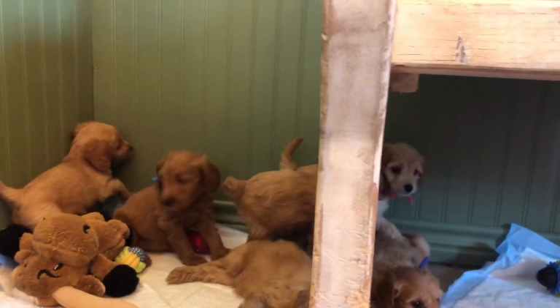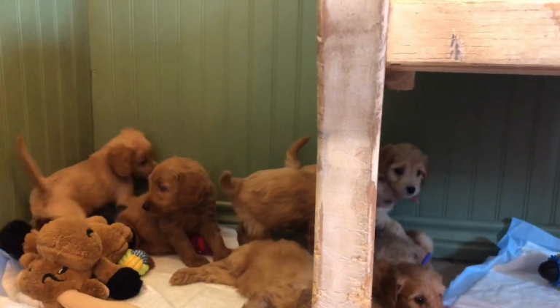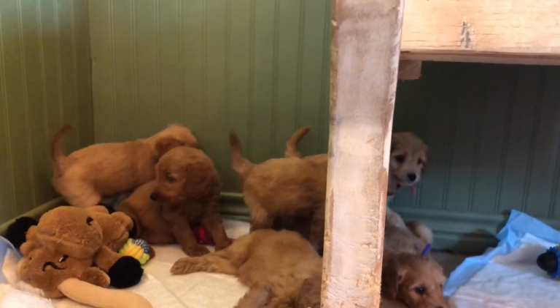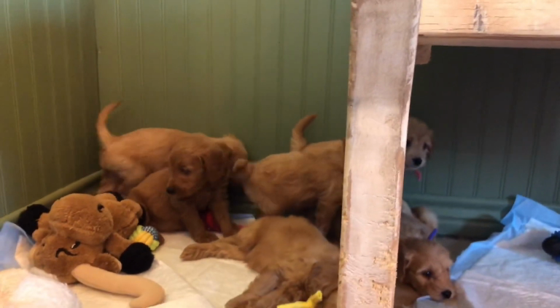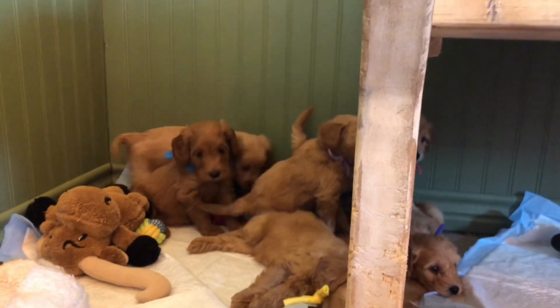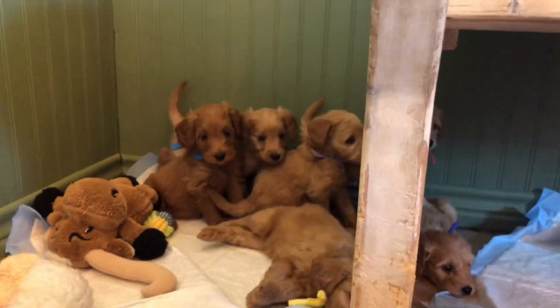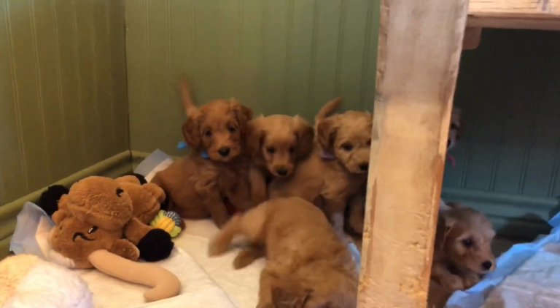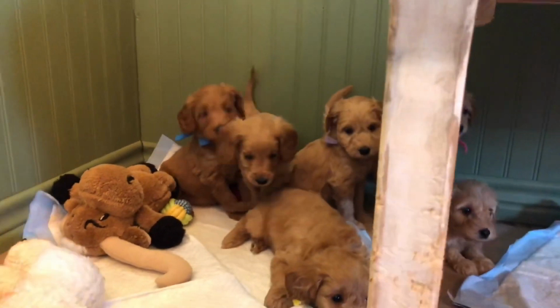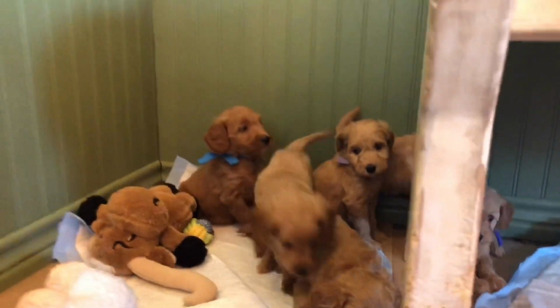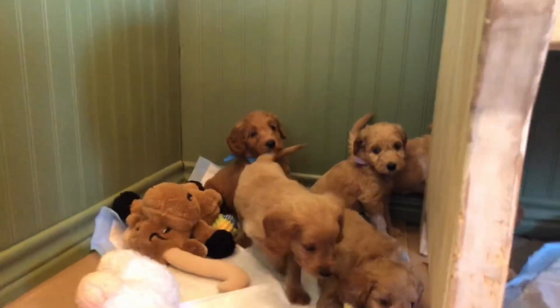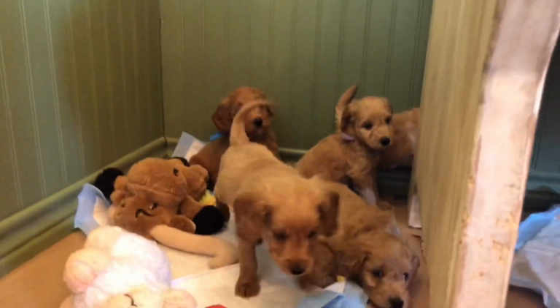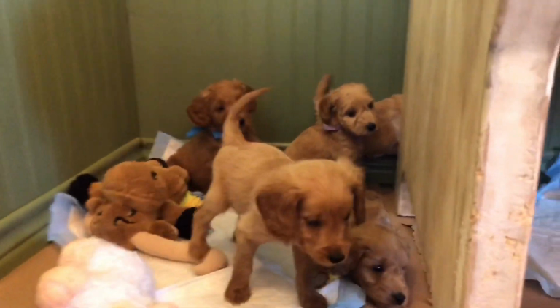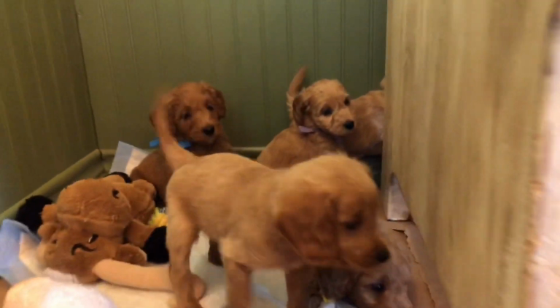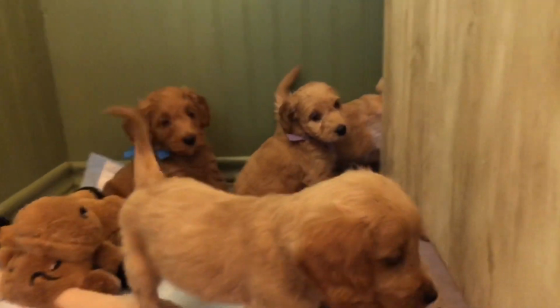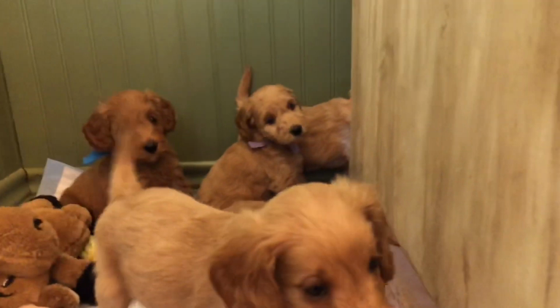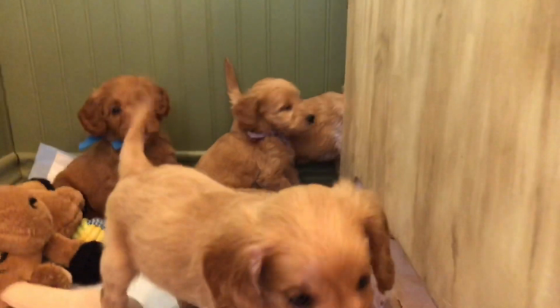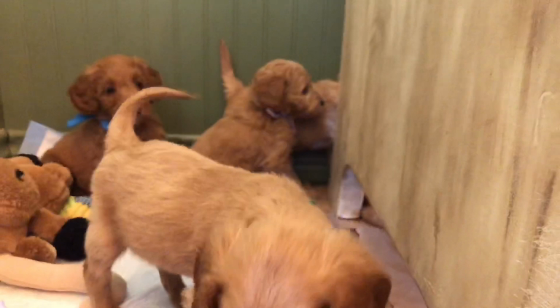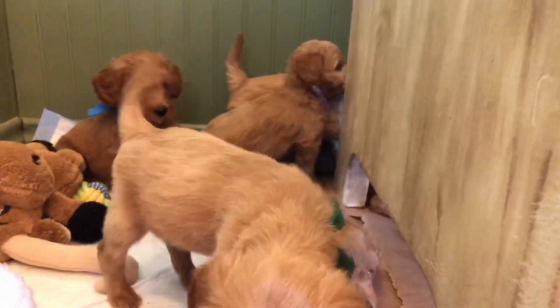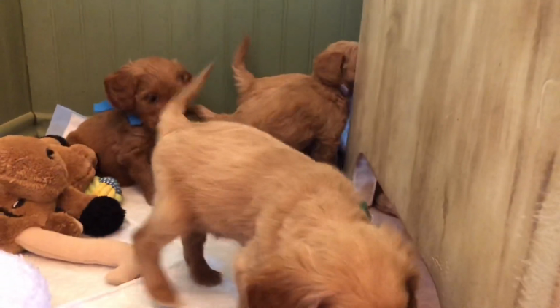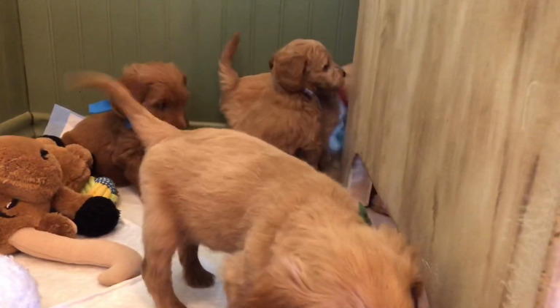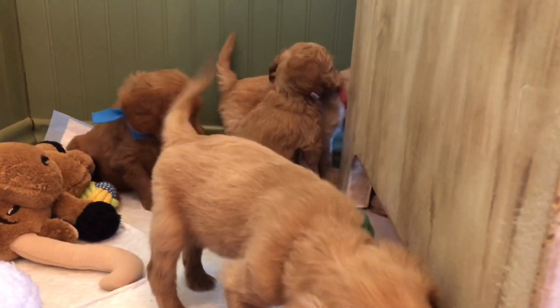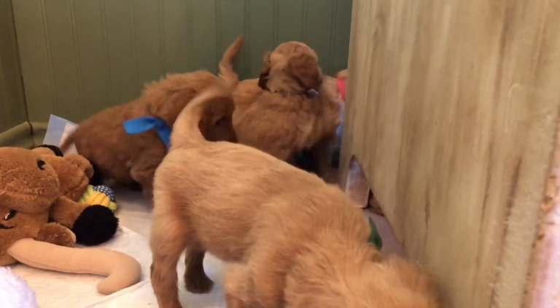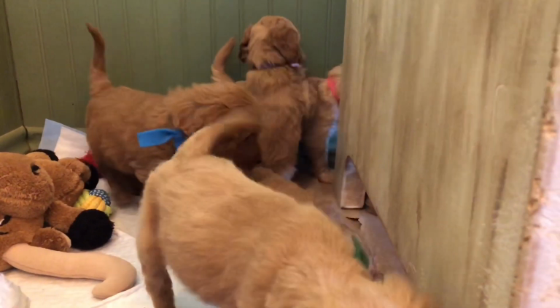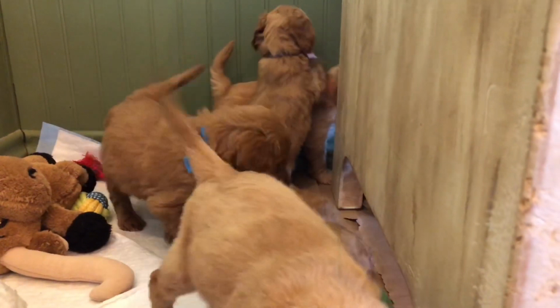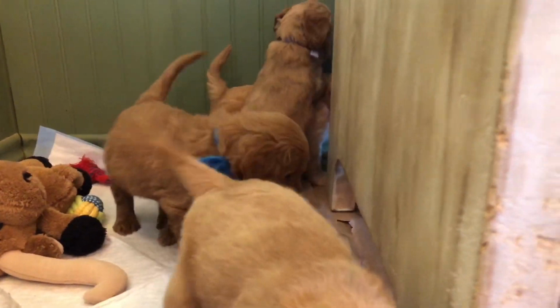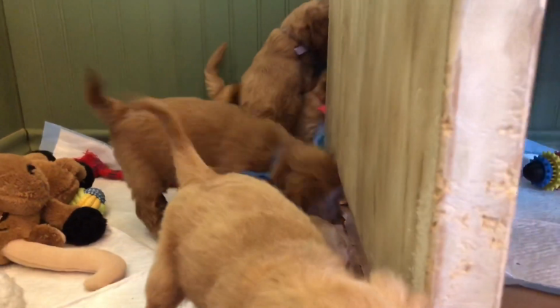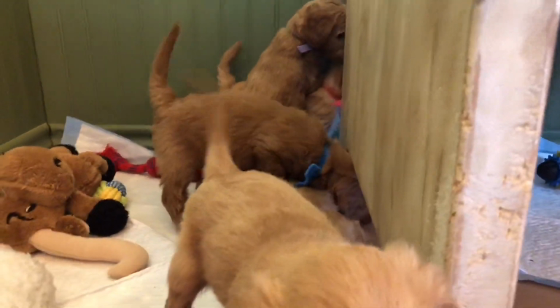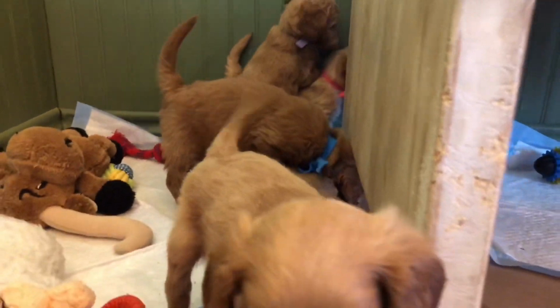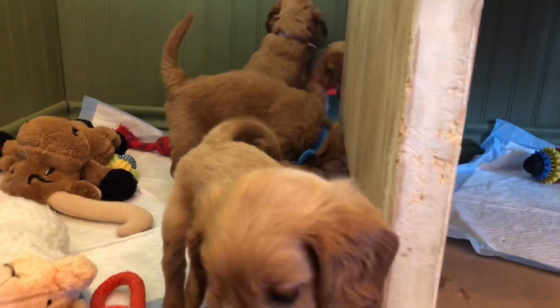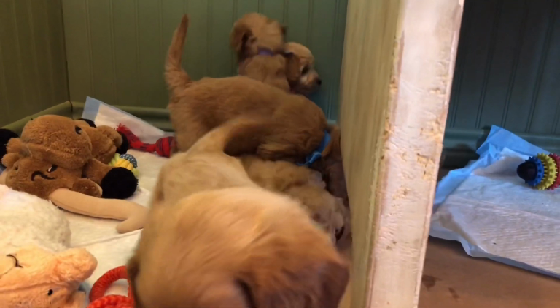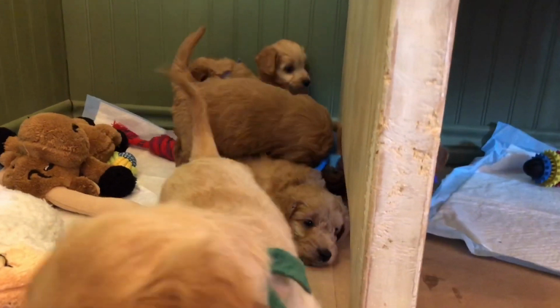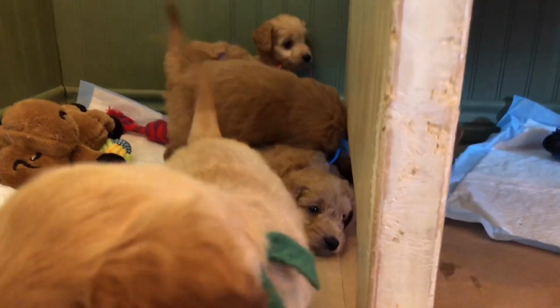We do have on our store side at lambgoland.com — there's a link below. We have the Snuggle Puppy. Our customers and owners and friends all love the Snuggle Puppy.